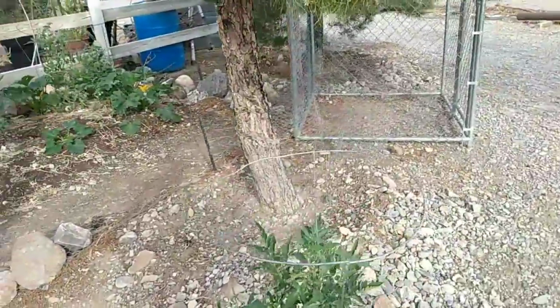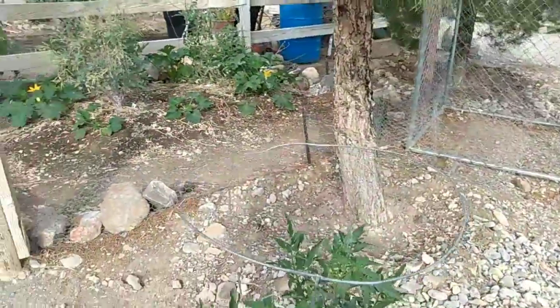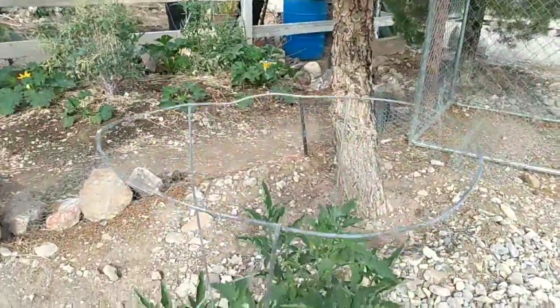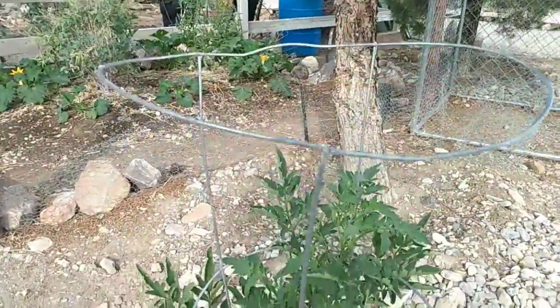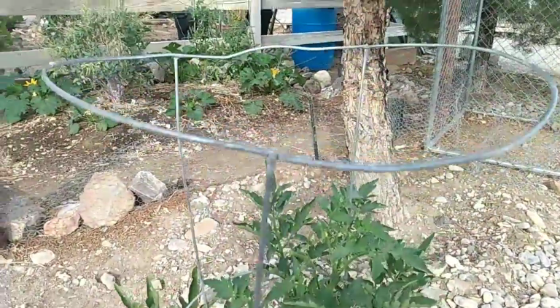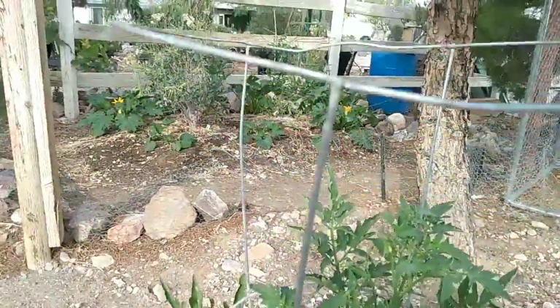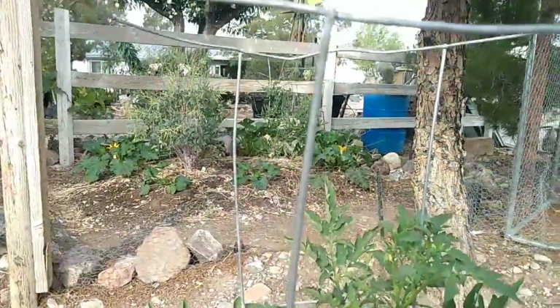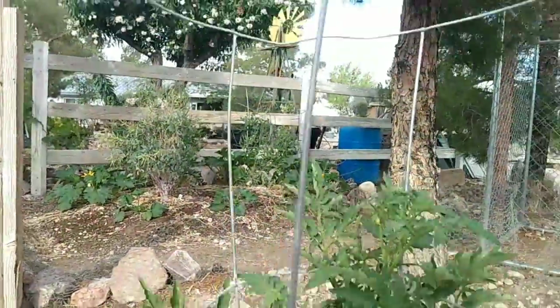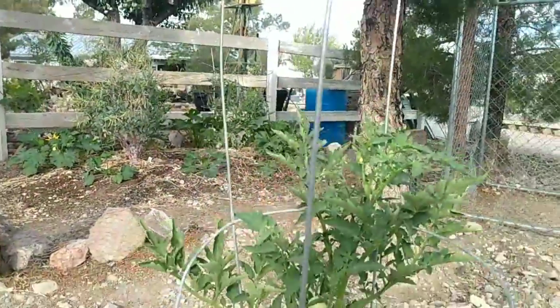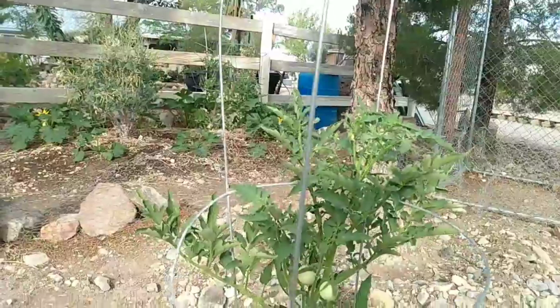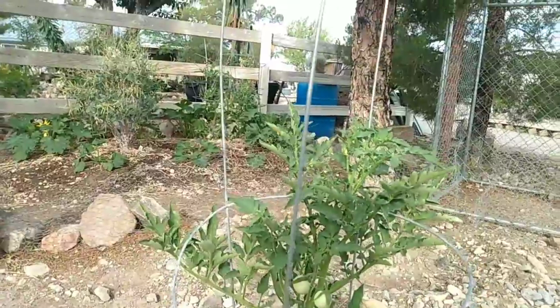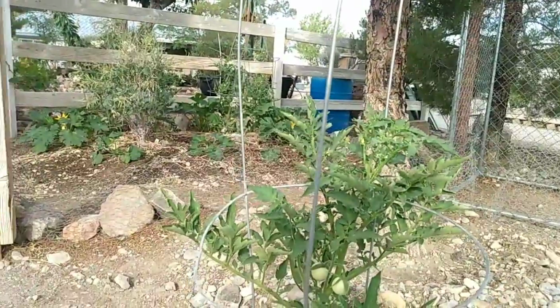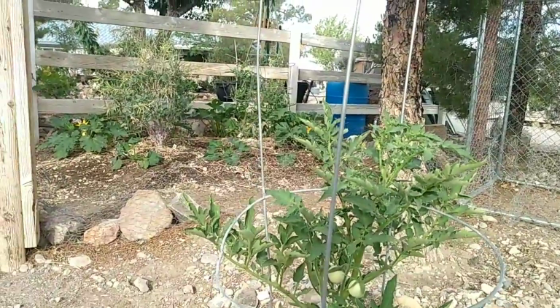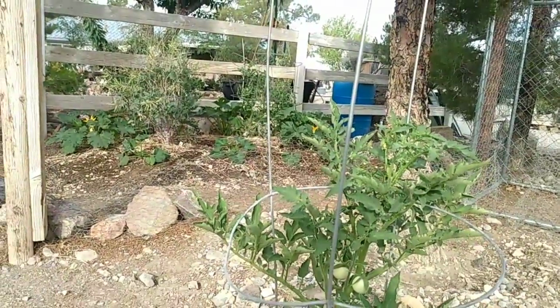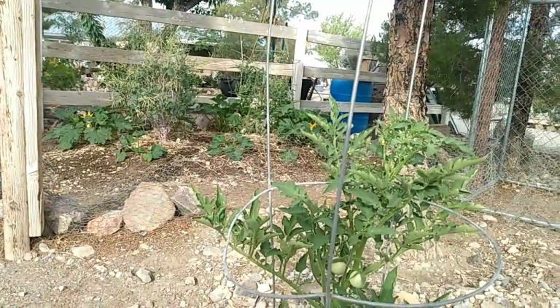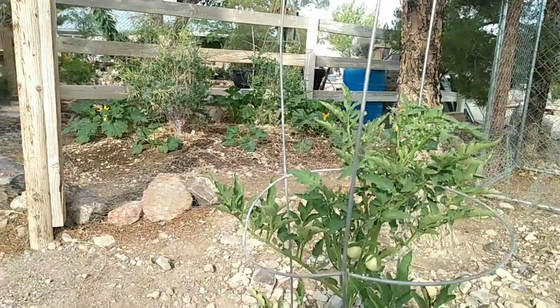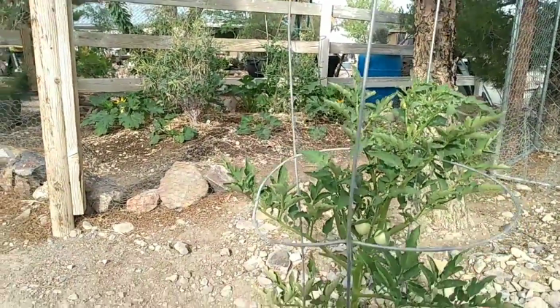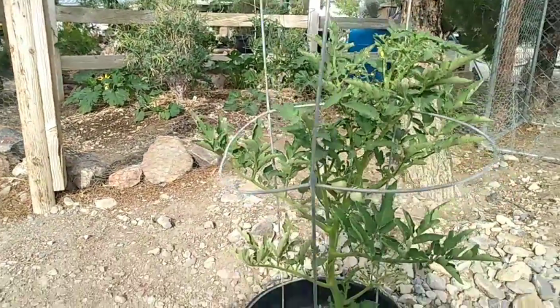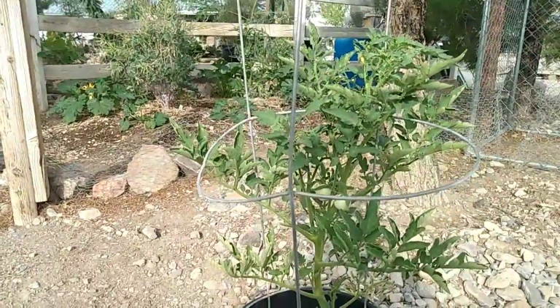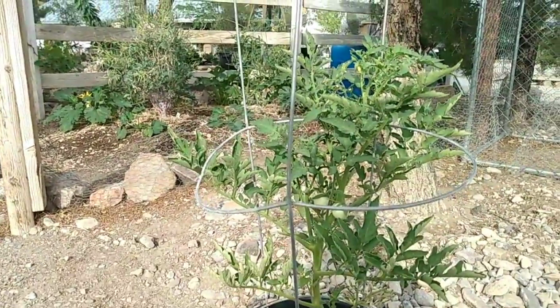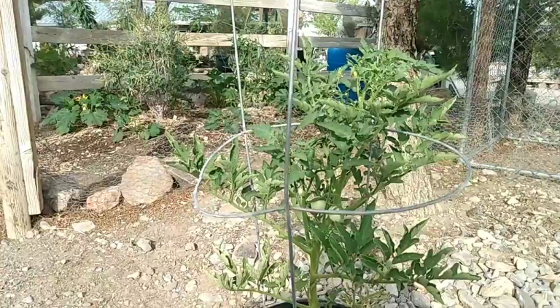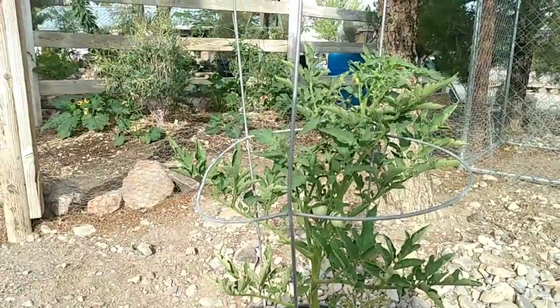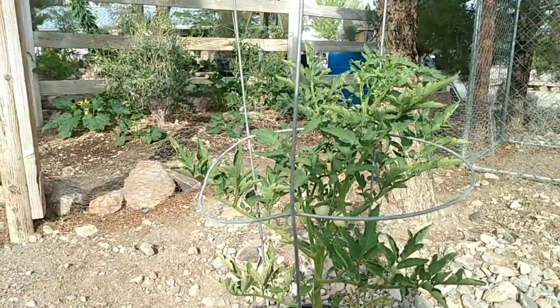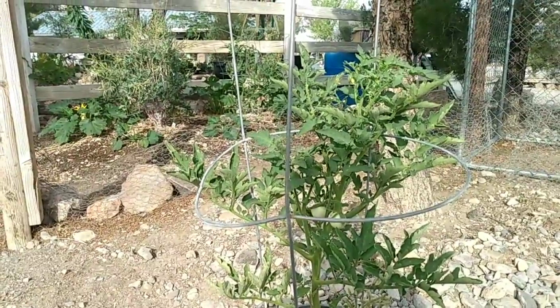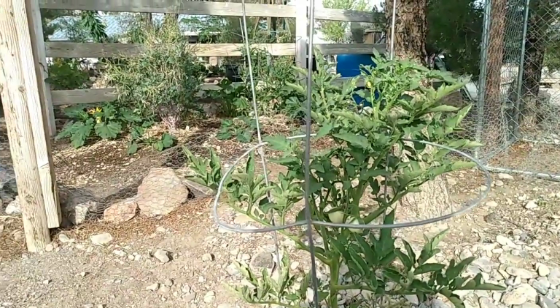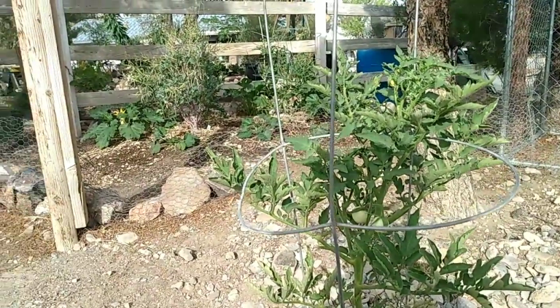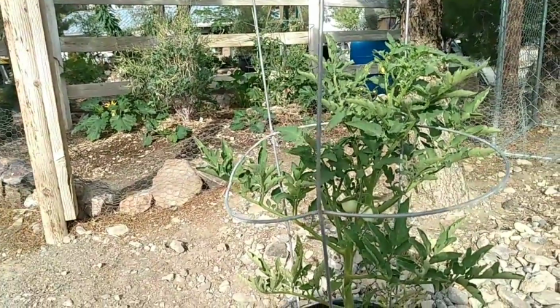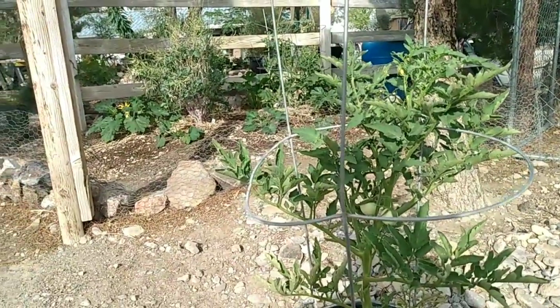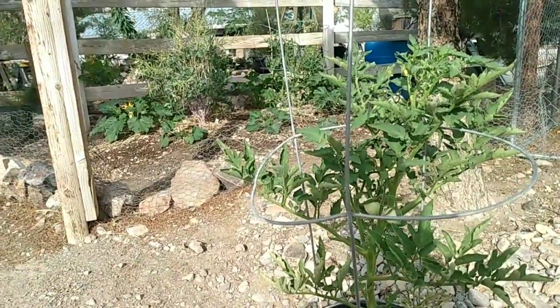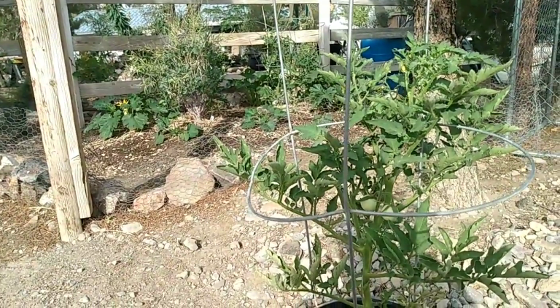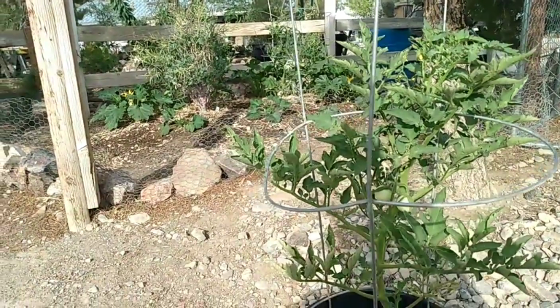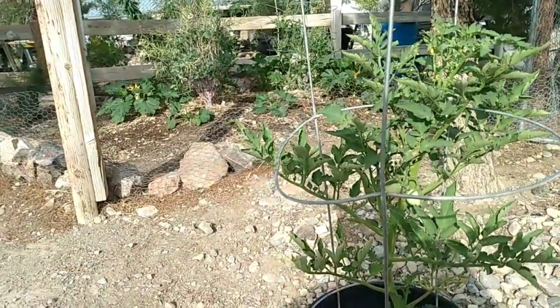I've been having a lot of this problem where these leaves curl up like this. I don't know if it's from overwatering, but they don't seem like they're getting overwatered. If anybody knows what causes that on the tomatoes, let me know.